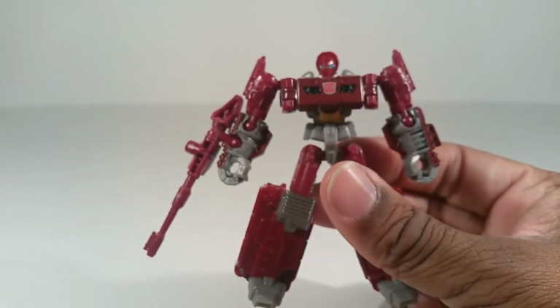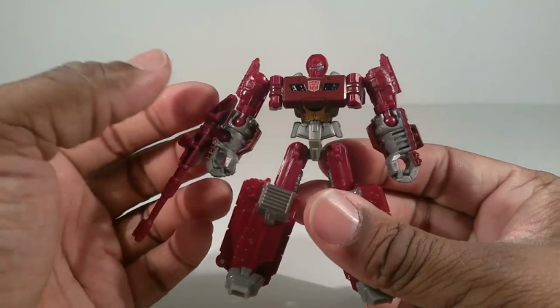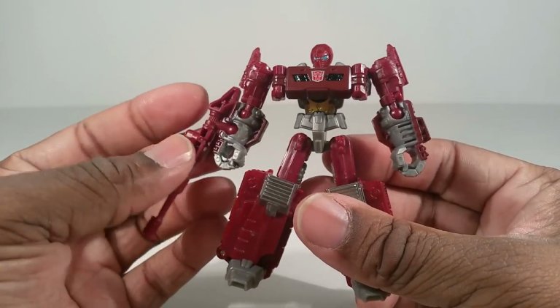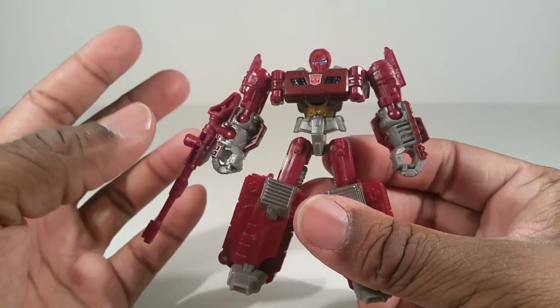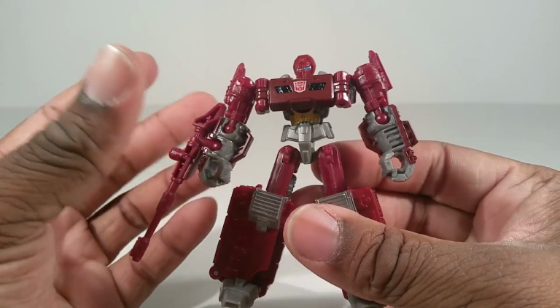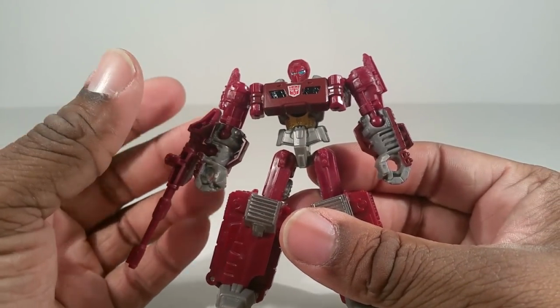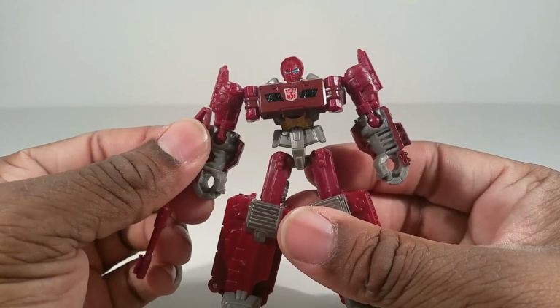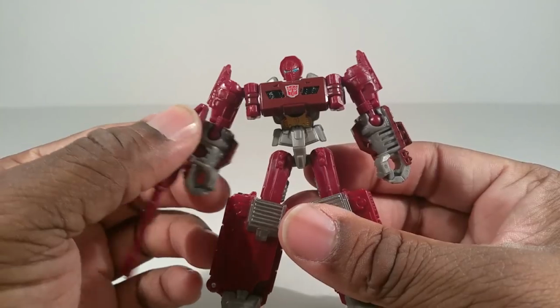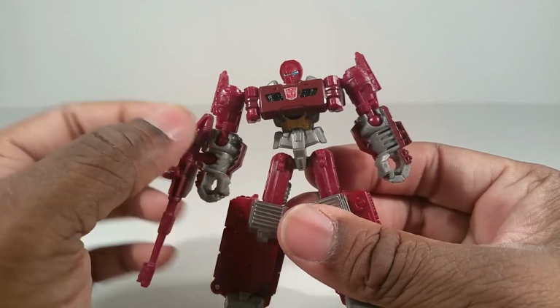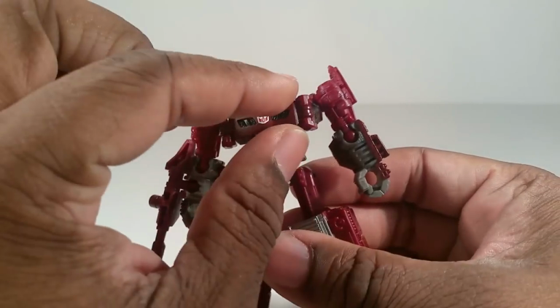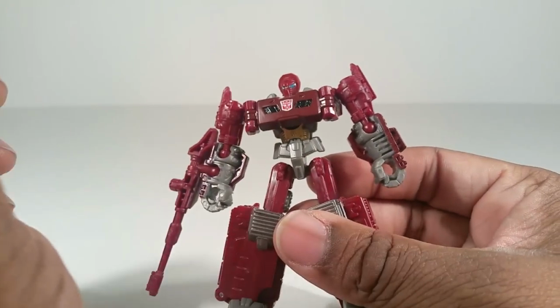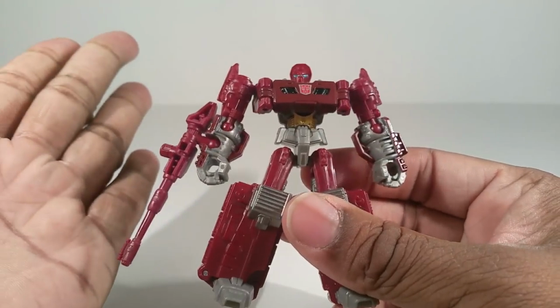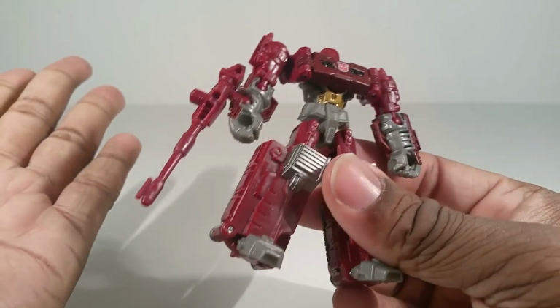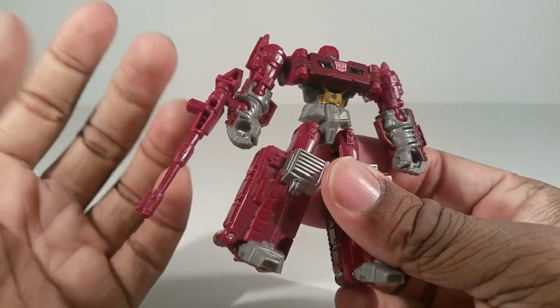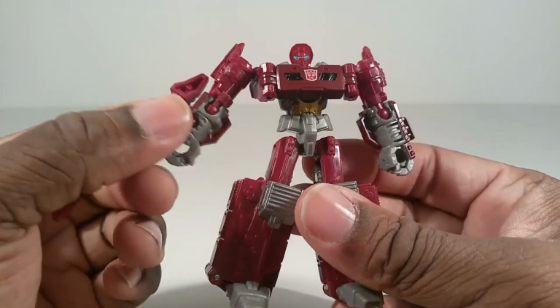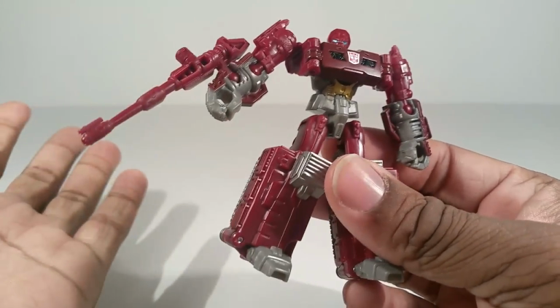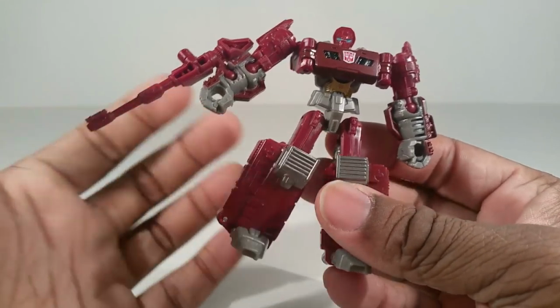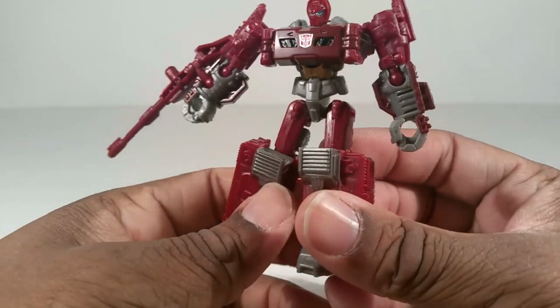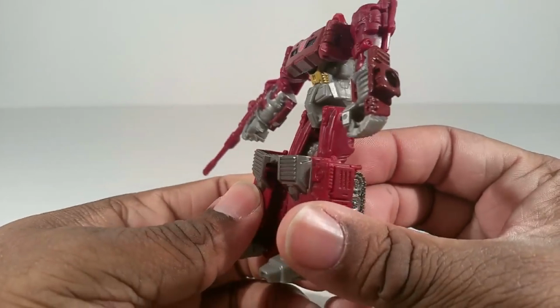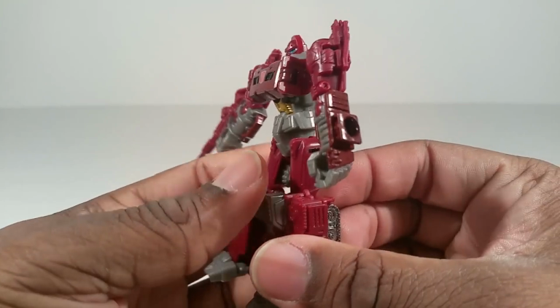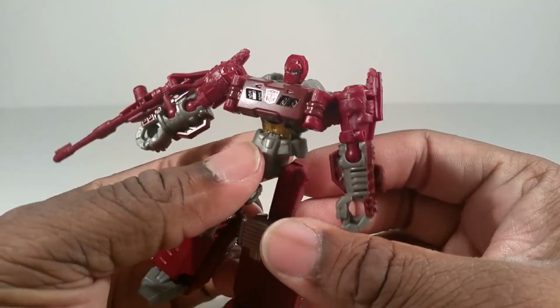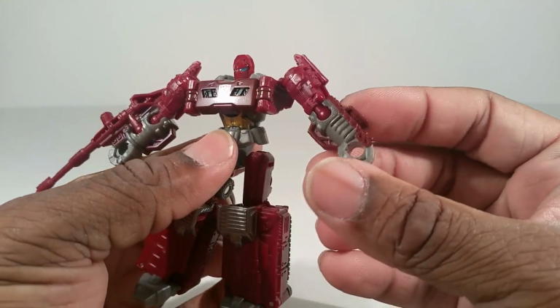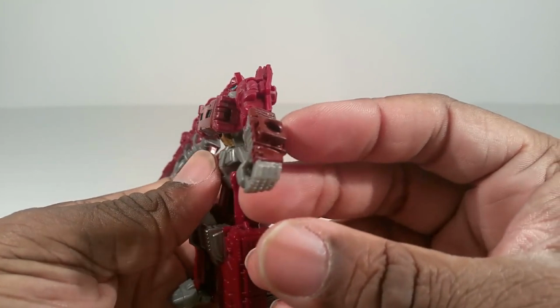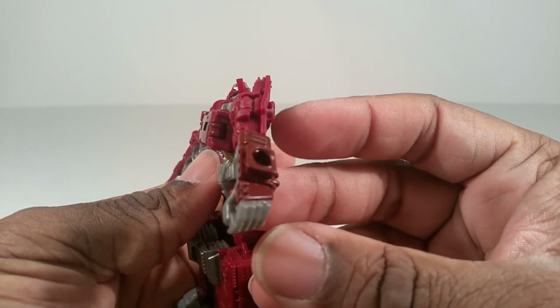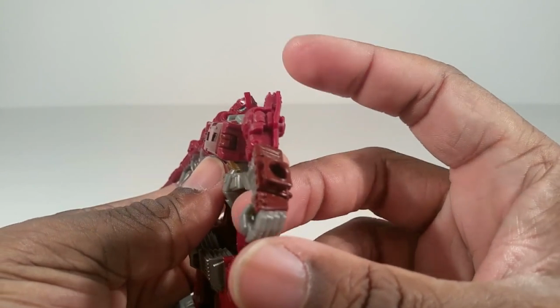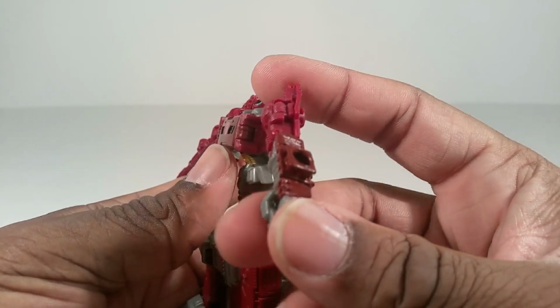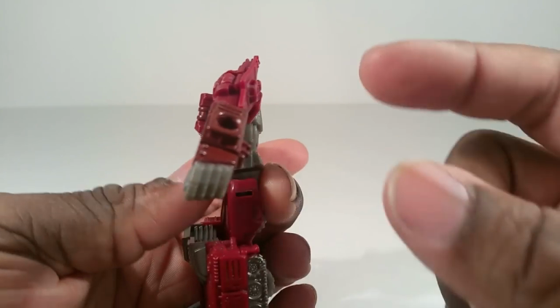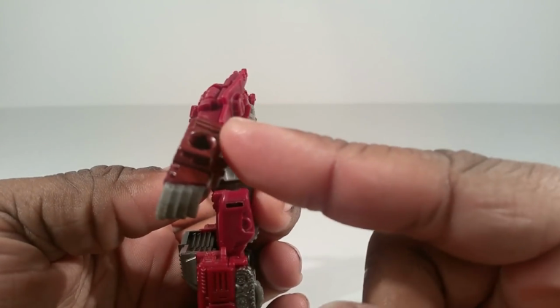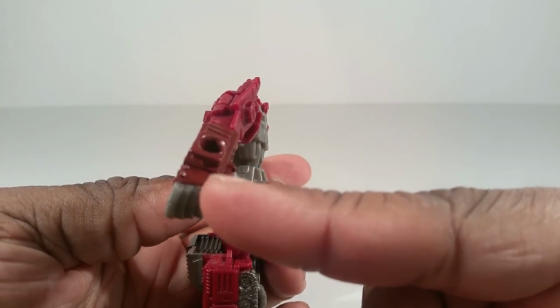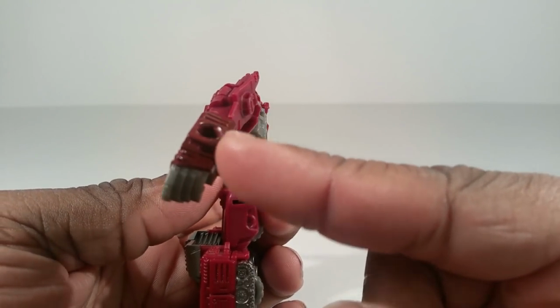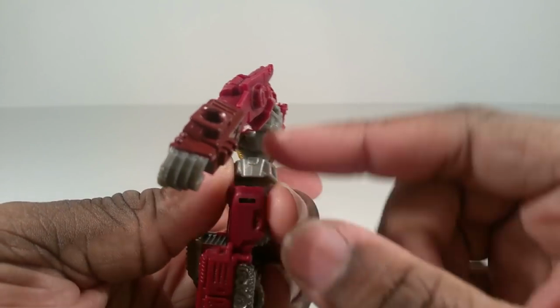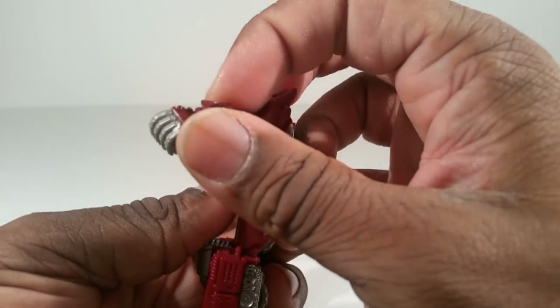Warpath — what we're used to is him having his cannon, his tank cannon, coming out of his chest. They don't have that. It's on his forearm, just like Megatron, which I already mentioned. I don't really like that. The cannon is painted gray plastic.